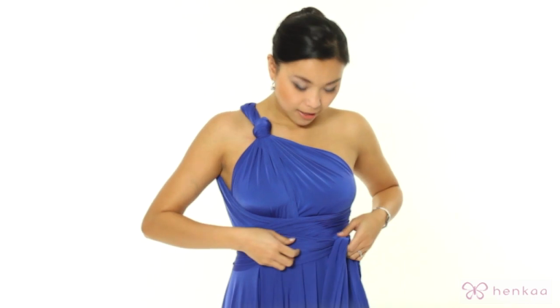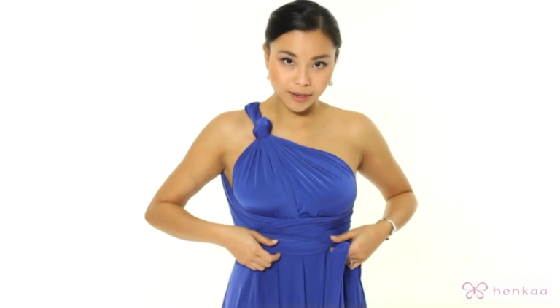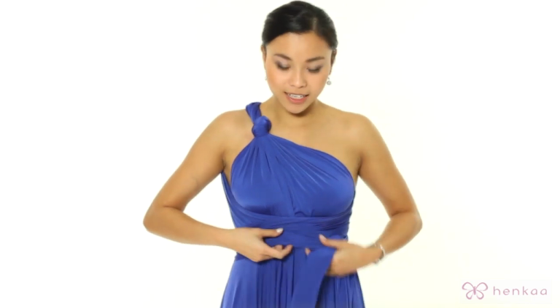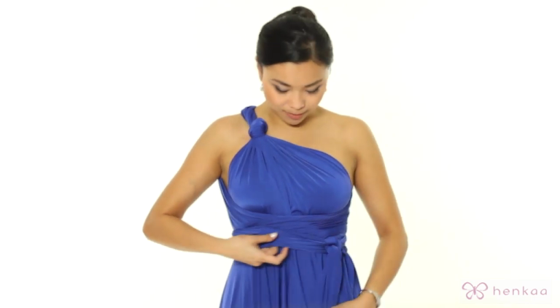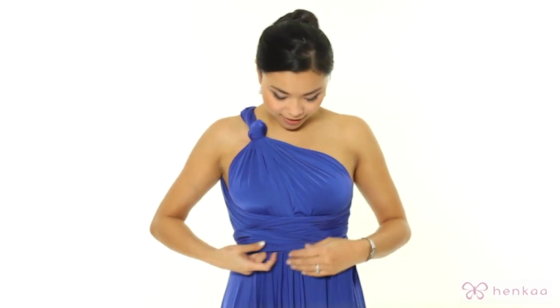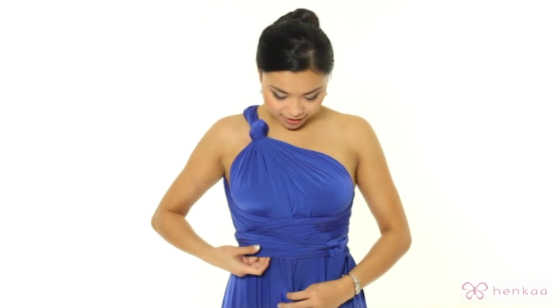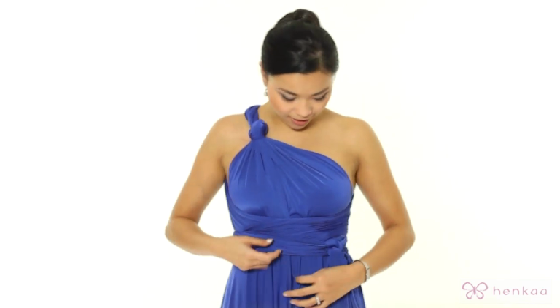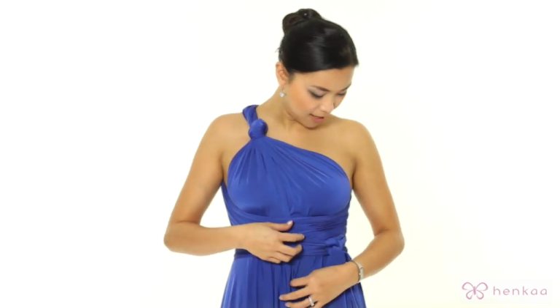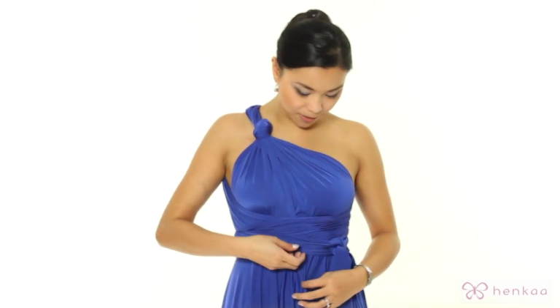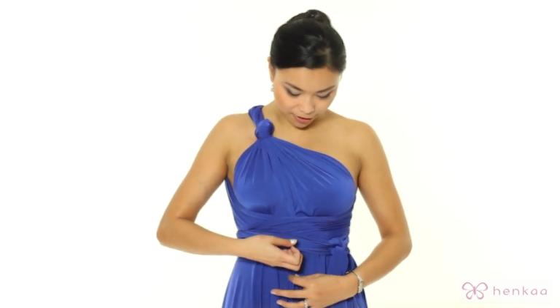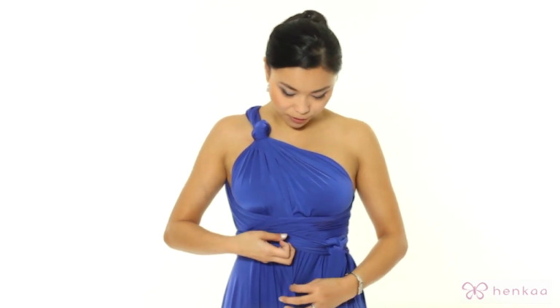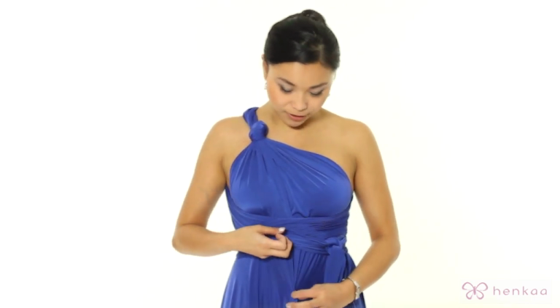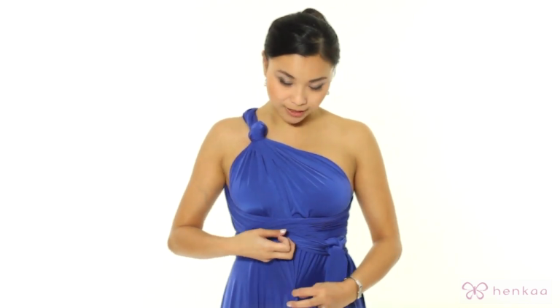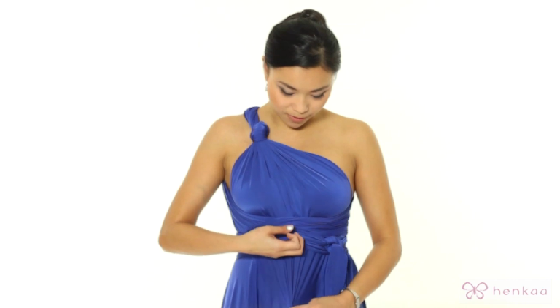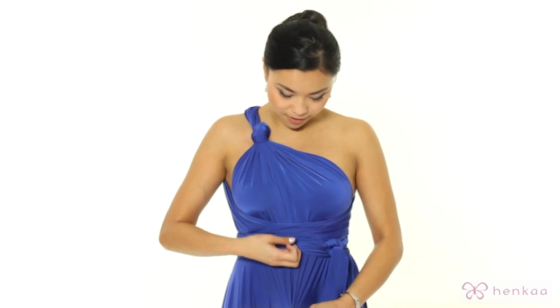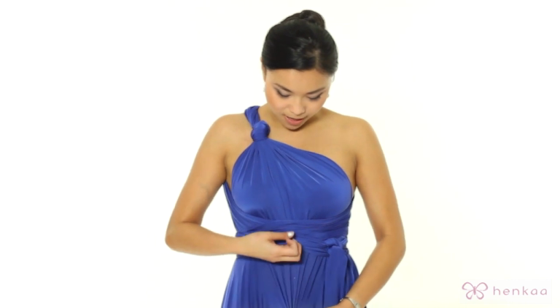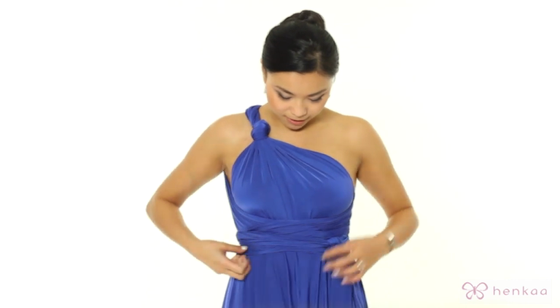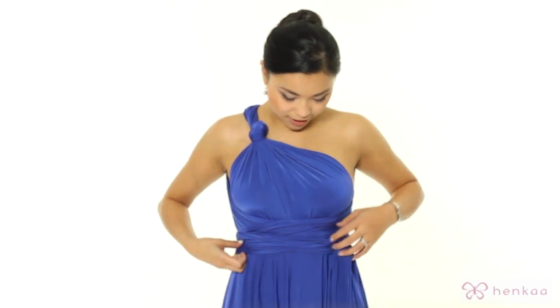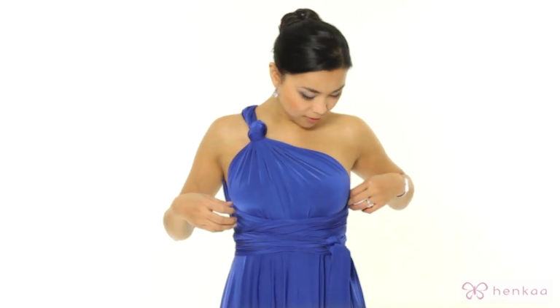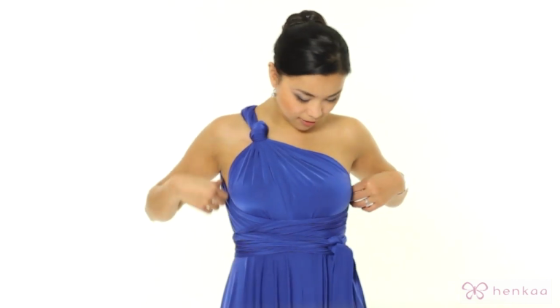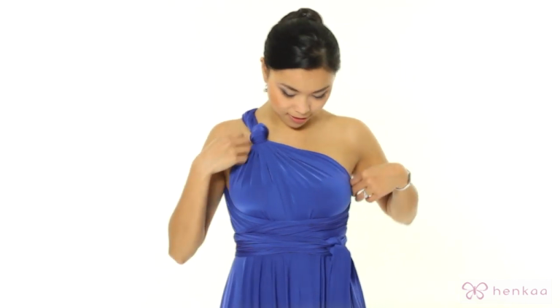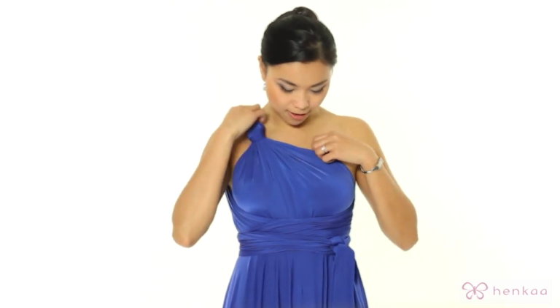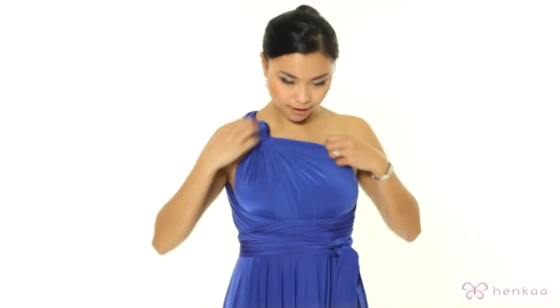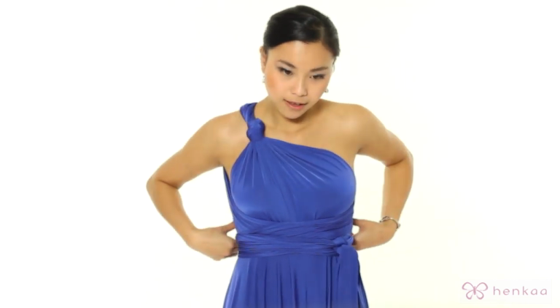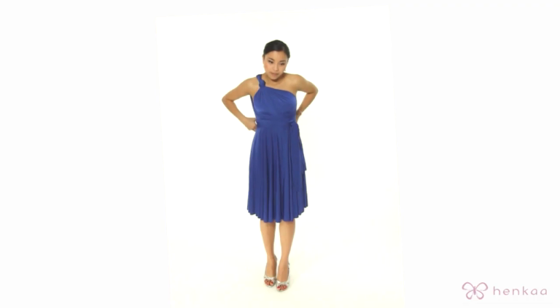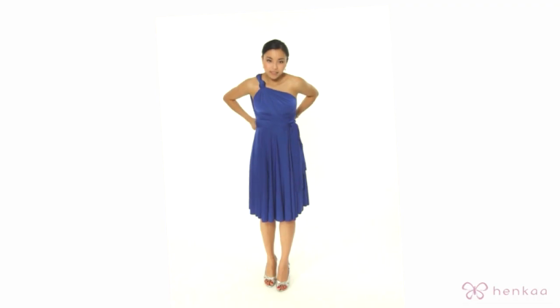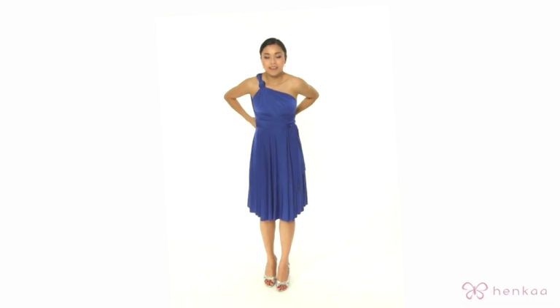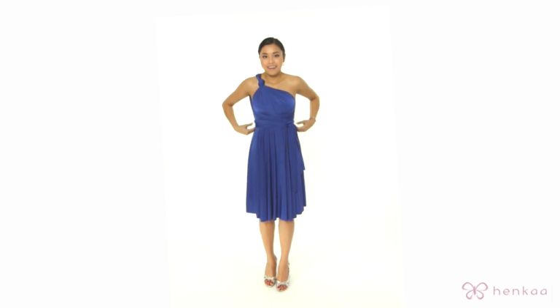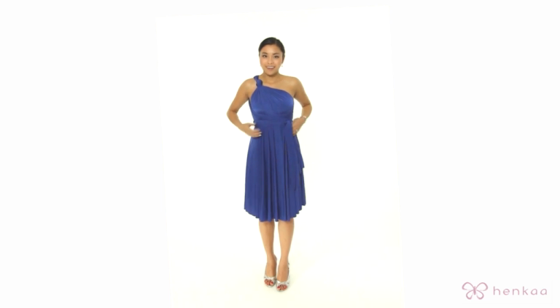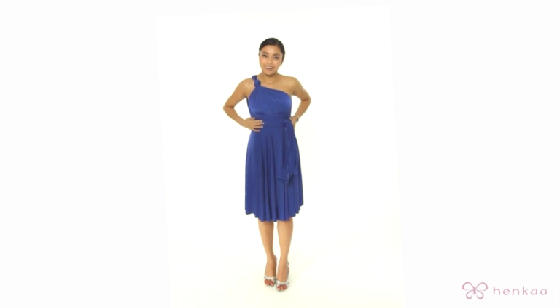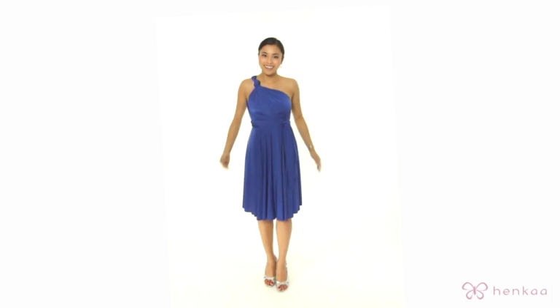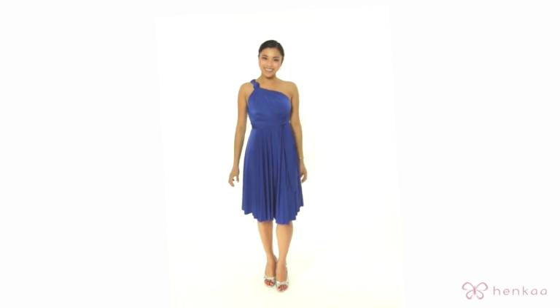Now make any adjustments as needed. A tip here: you can pull the skirt from the bottom to straighten it out. And there you have it.